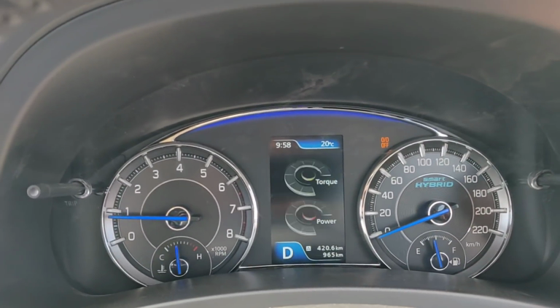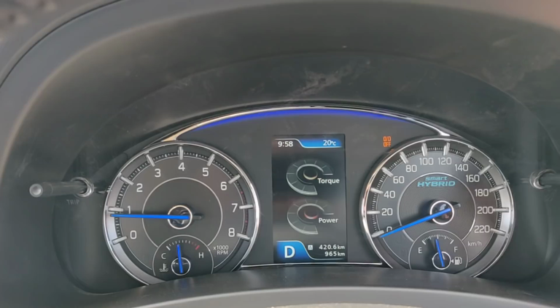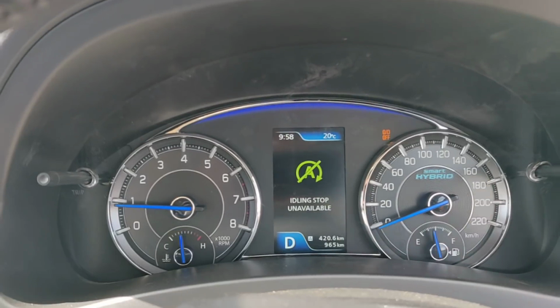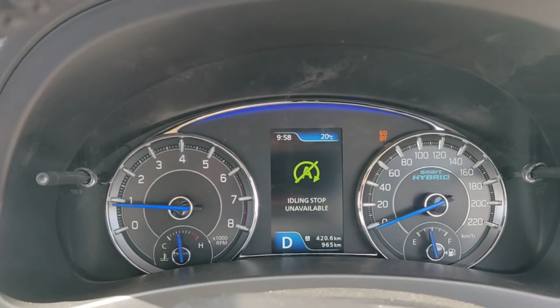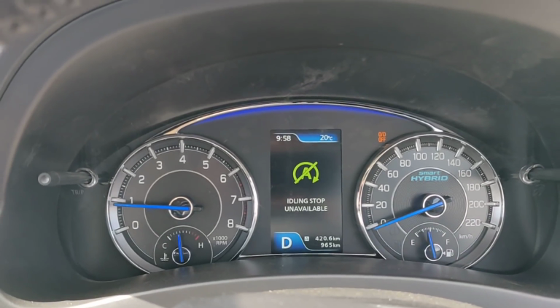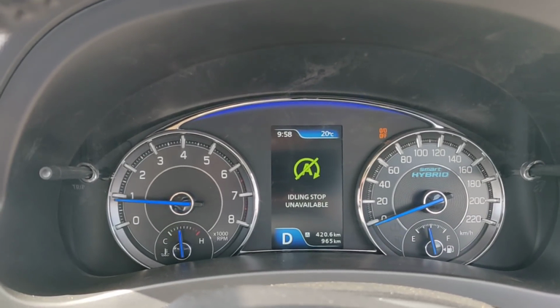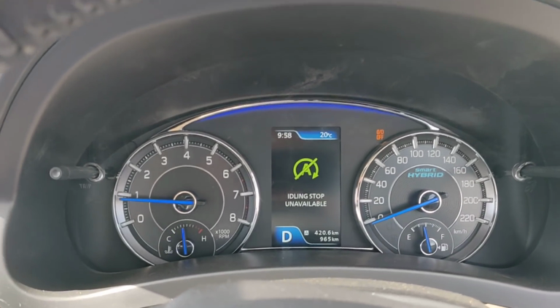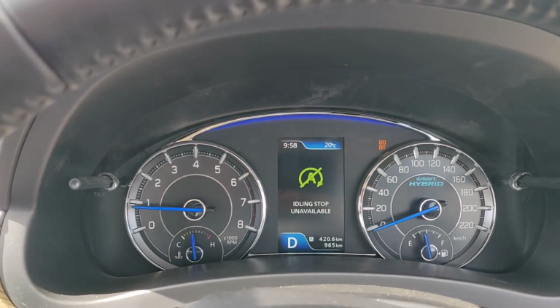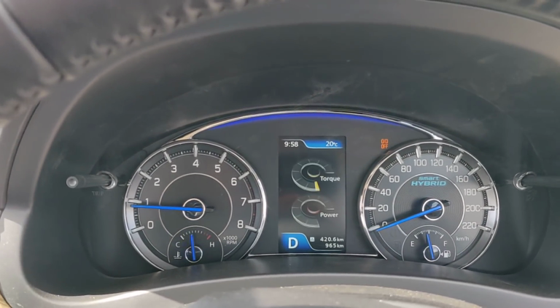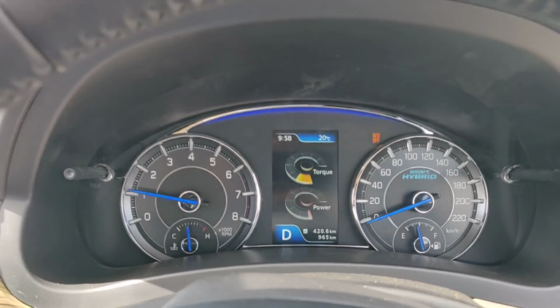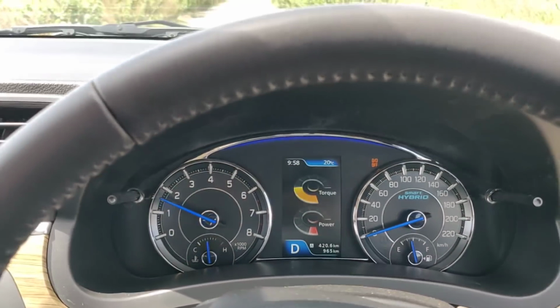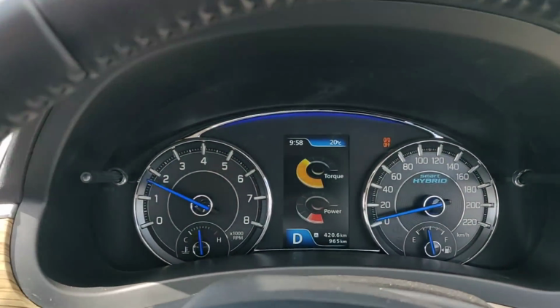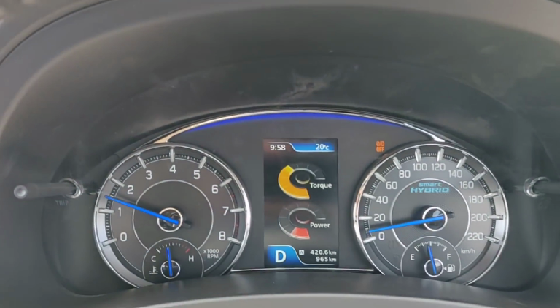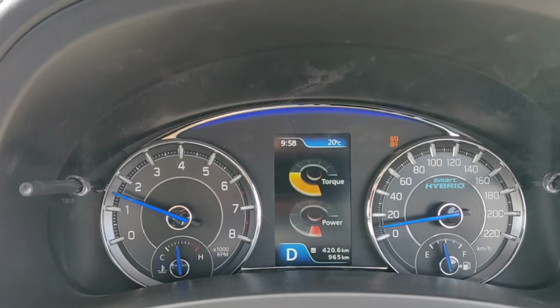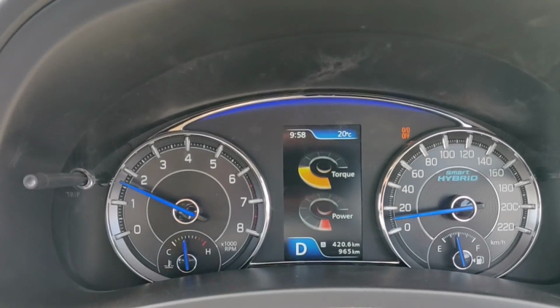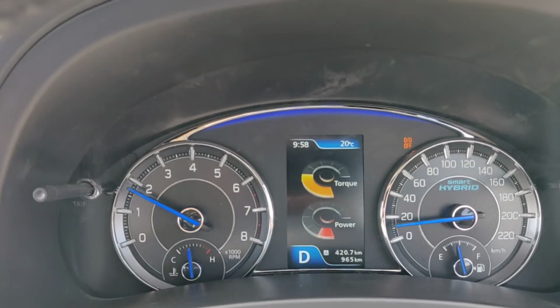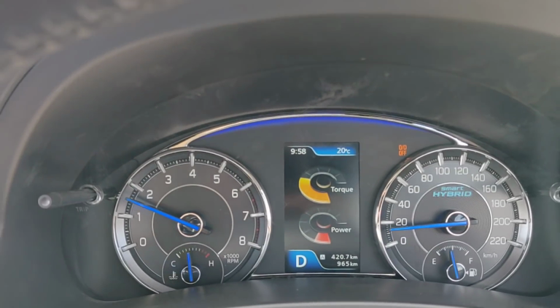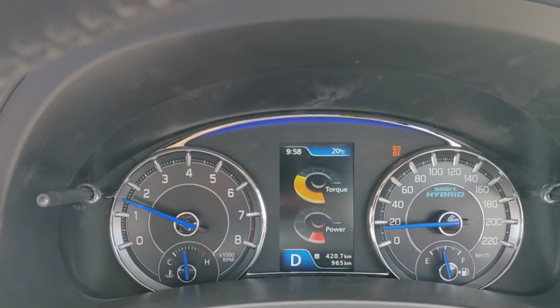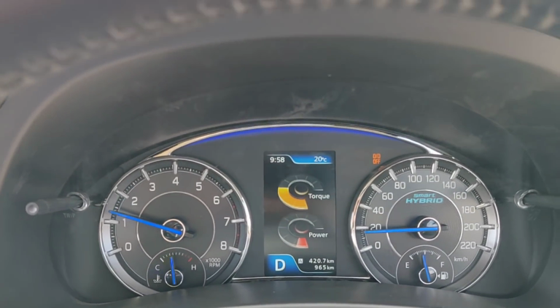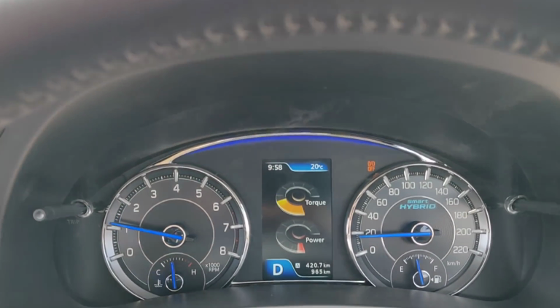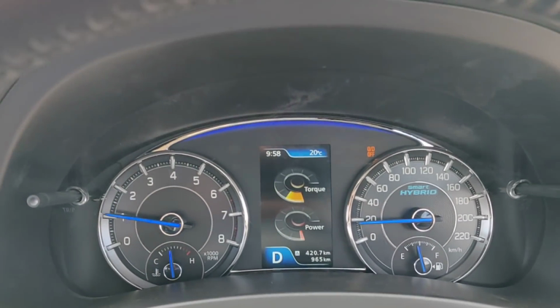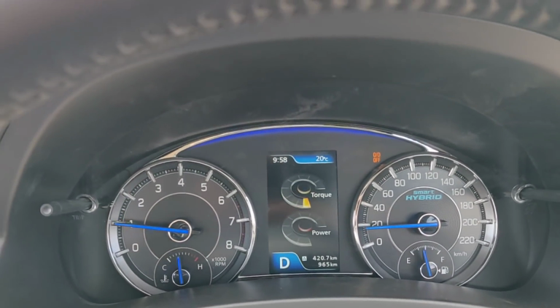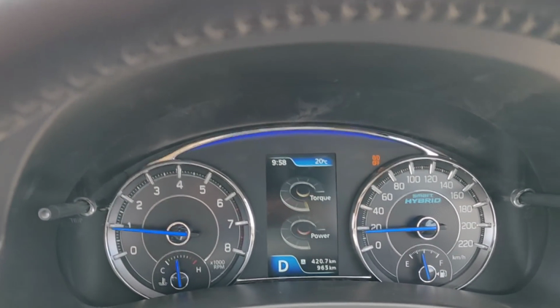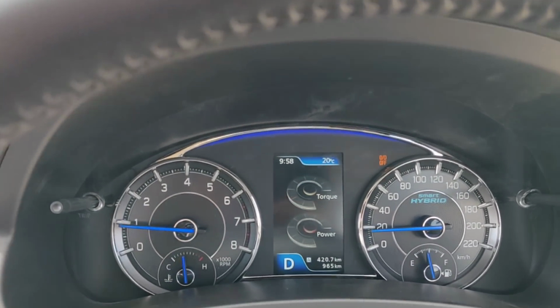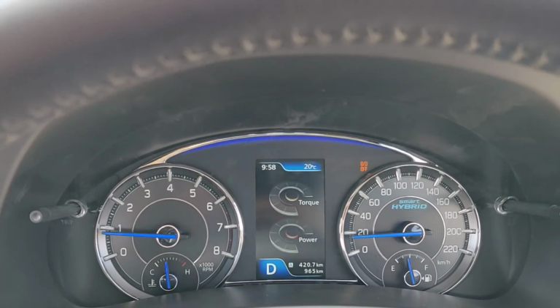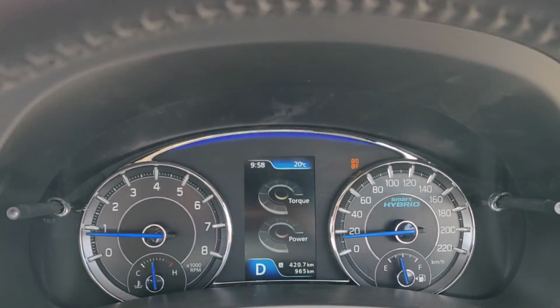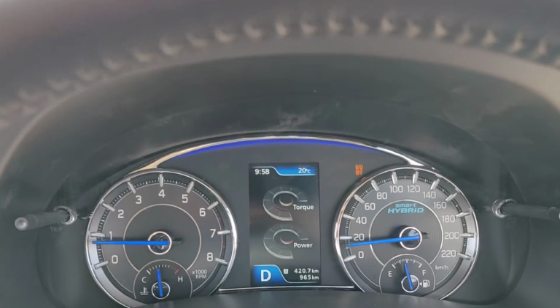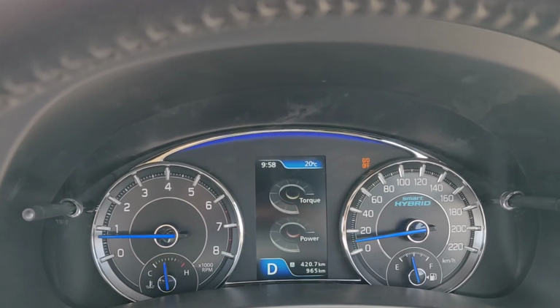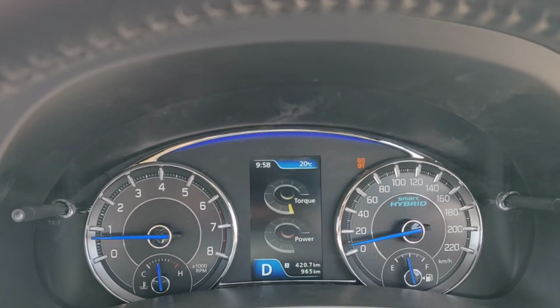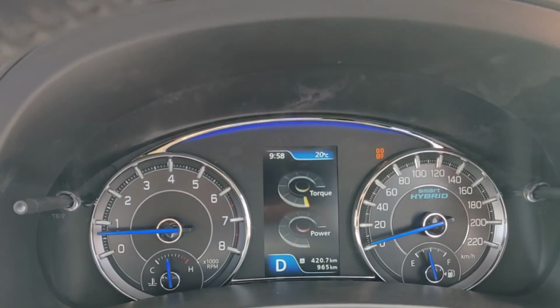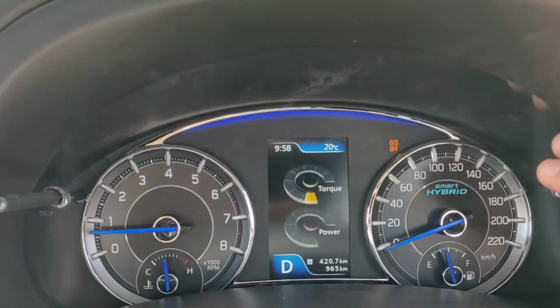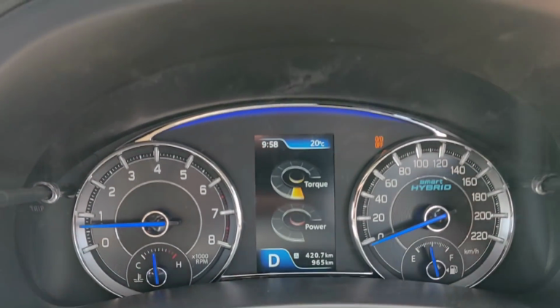Apart from that, I also get to see the power and torque on tap. So when I accelerate, it shows me how much power and how much torque is being sent out. That's again something very cool for a car in this segment.